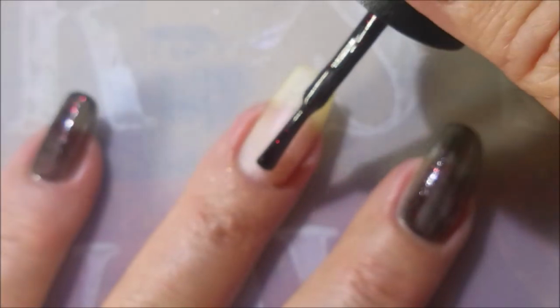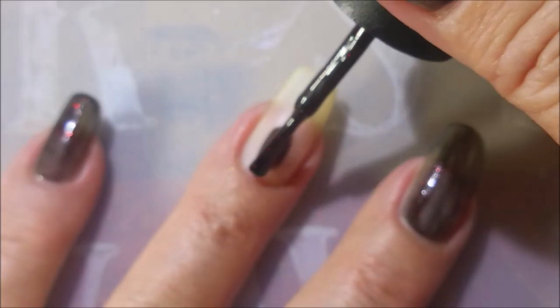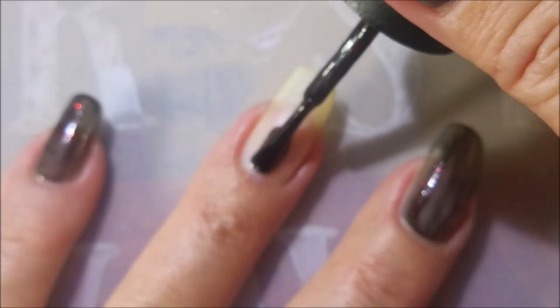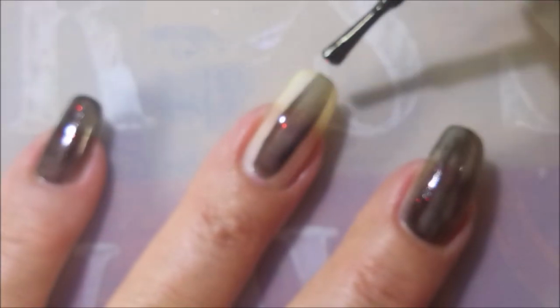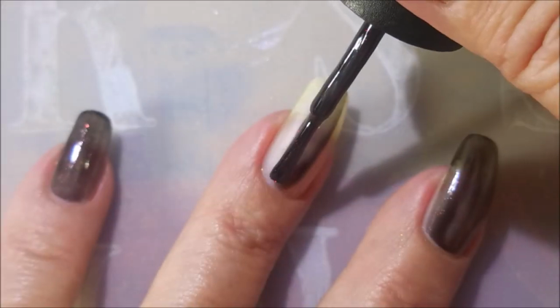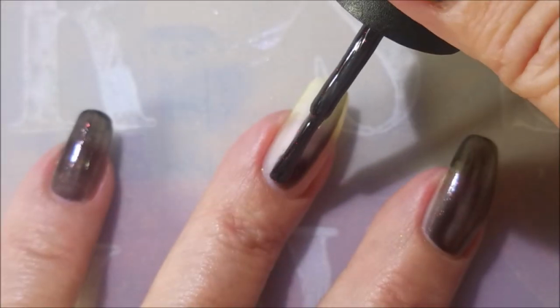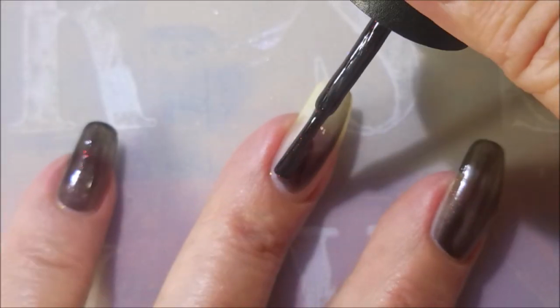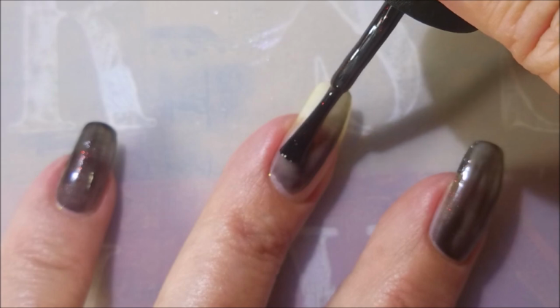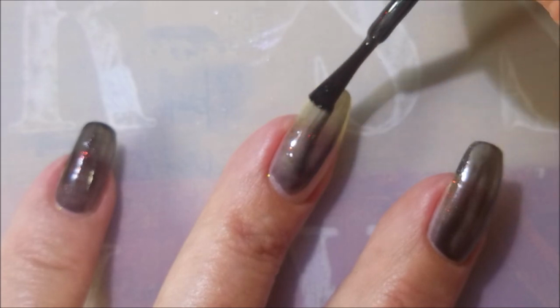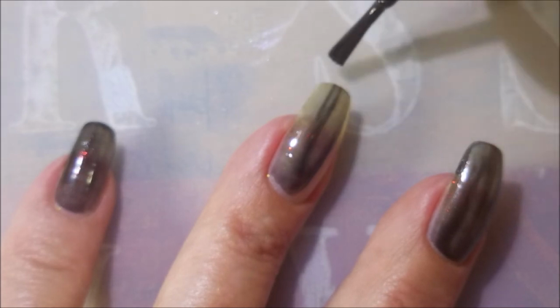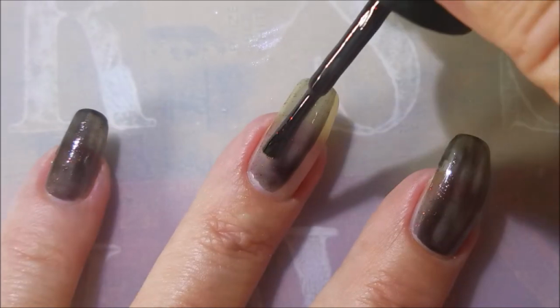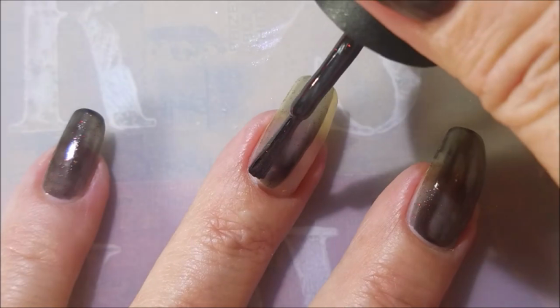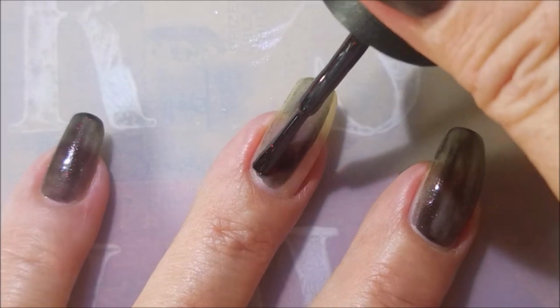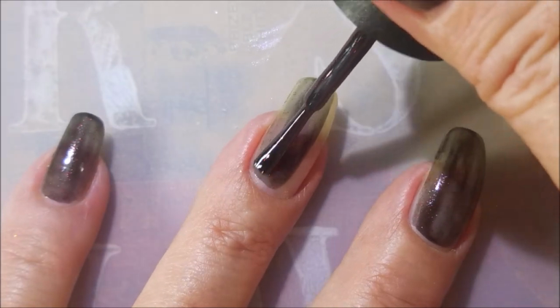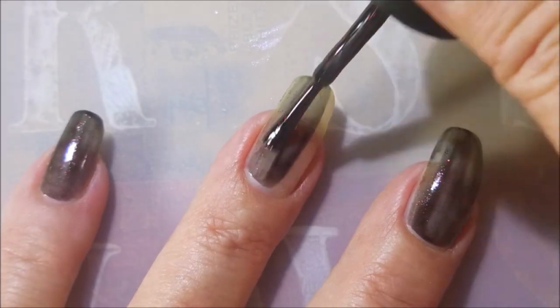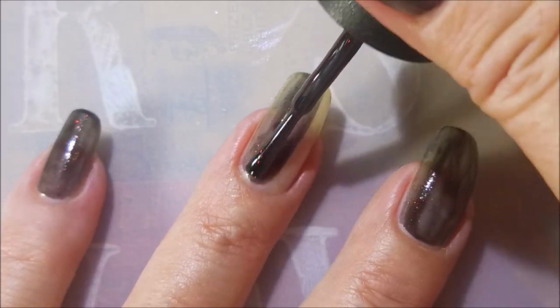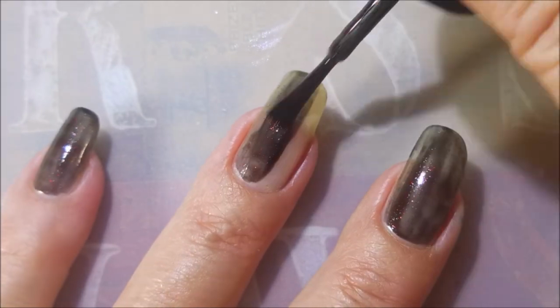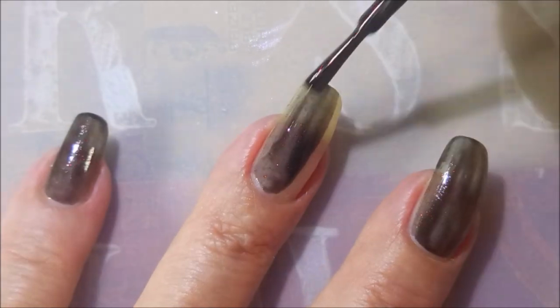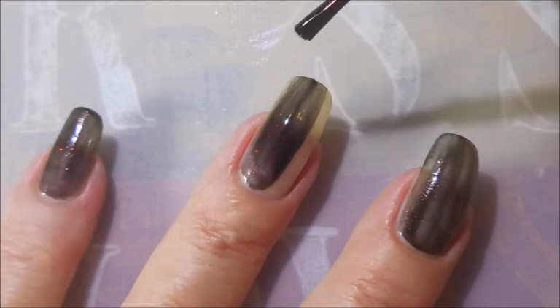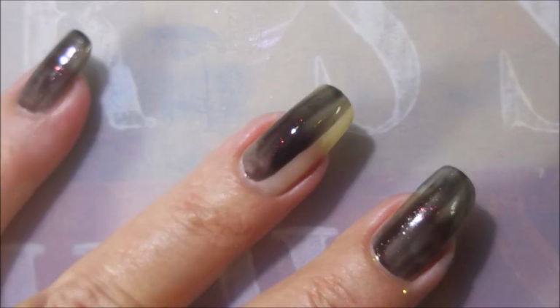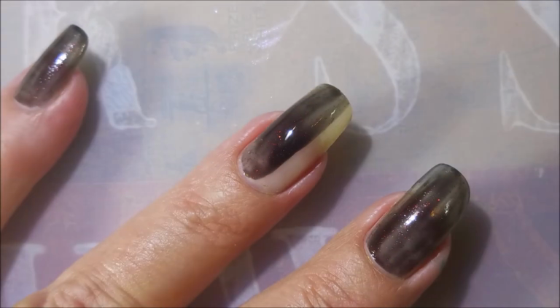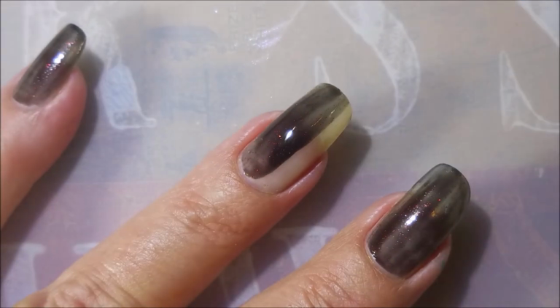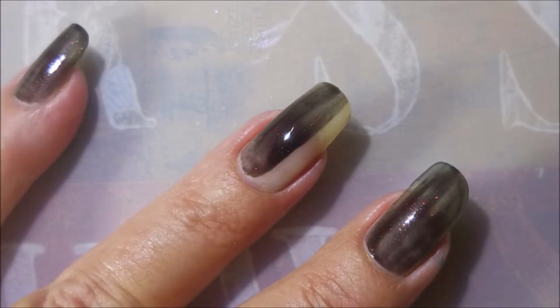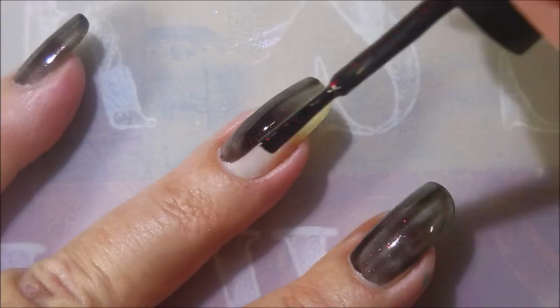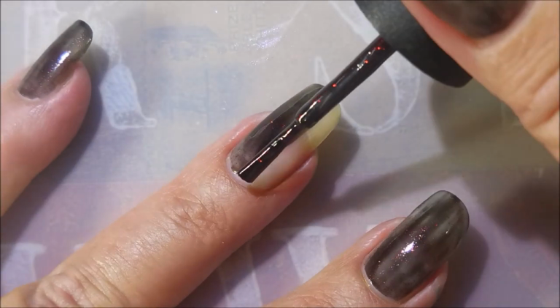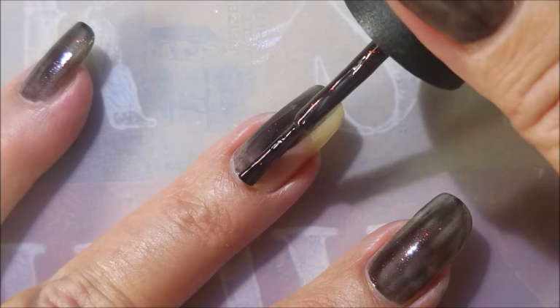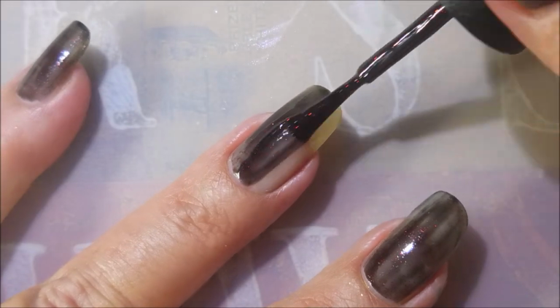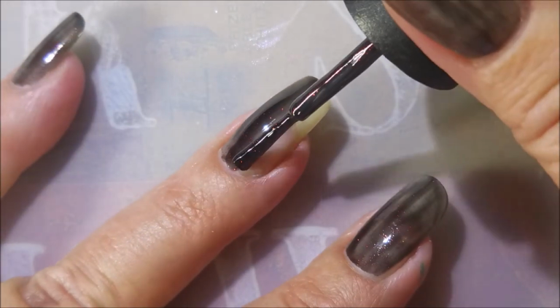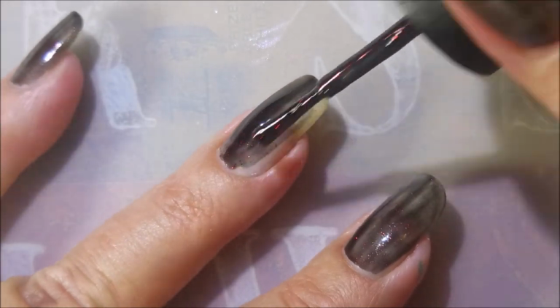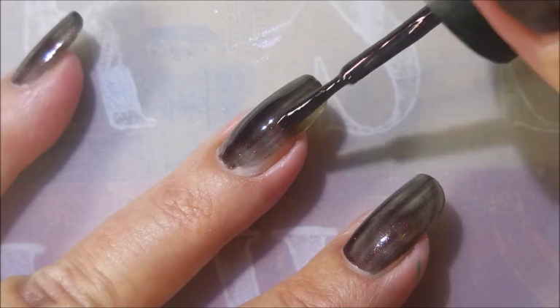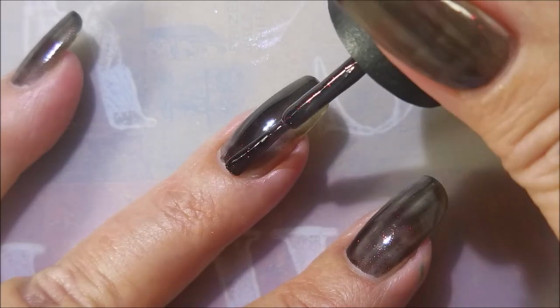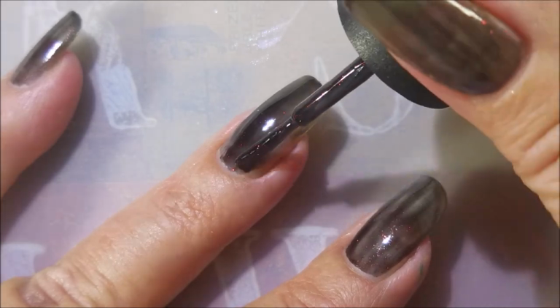I'm going to go in with my first coat of Lubu Heels and it is a jelly — it's a black jelly chocked full of glitter yumminess that you can see on the nail. I did this on both hands.